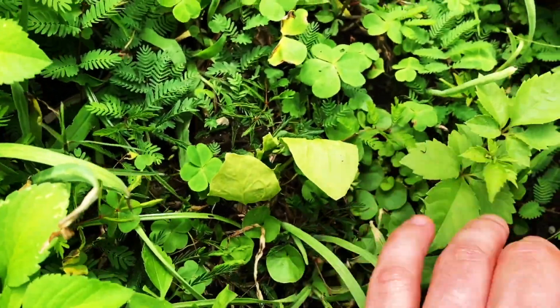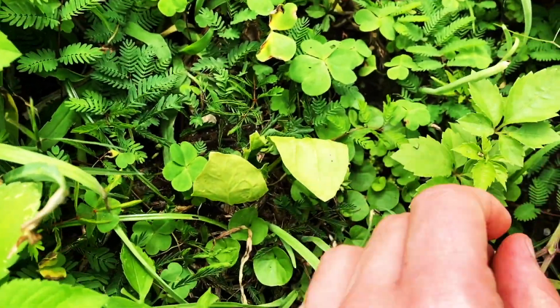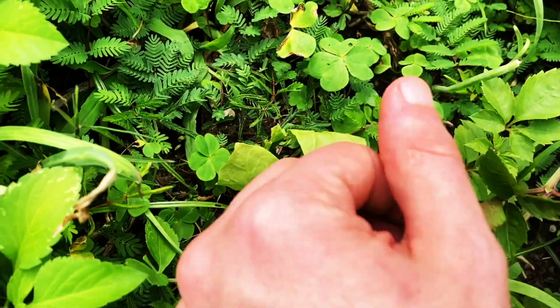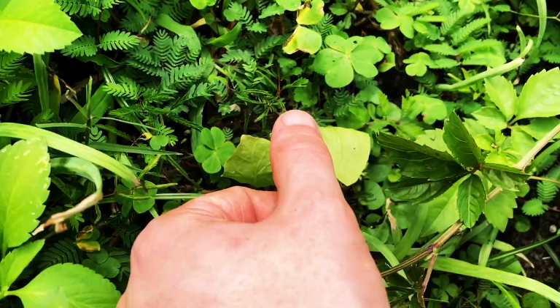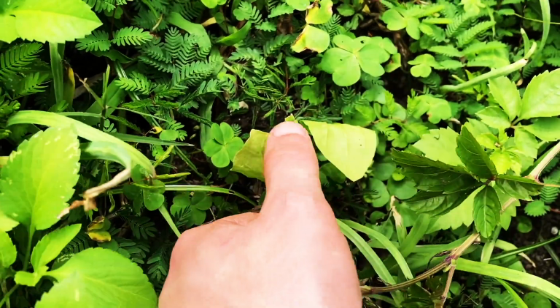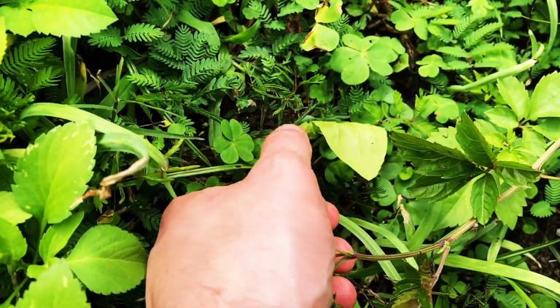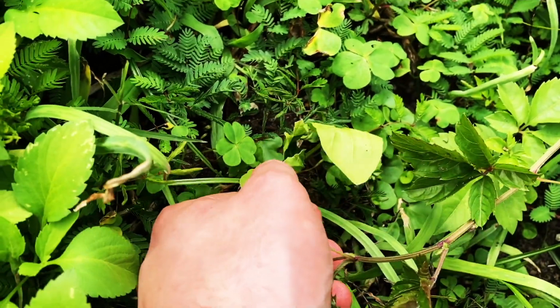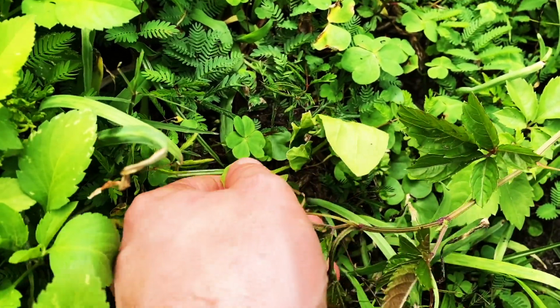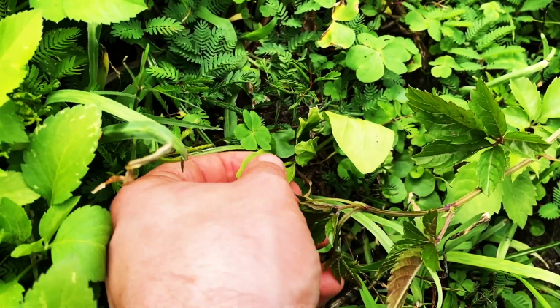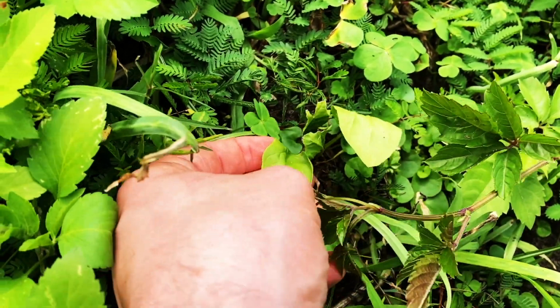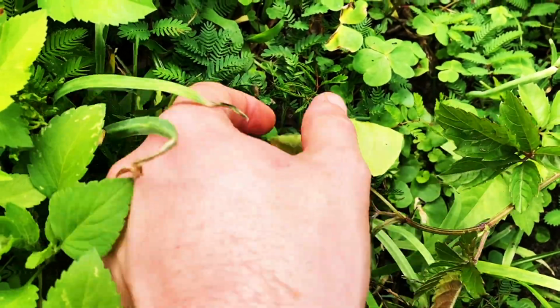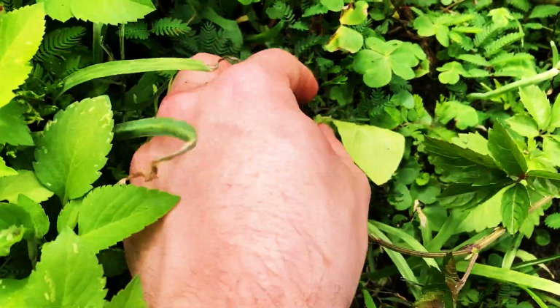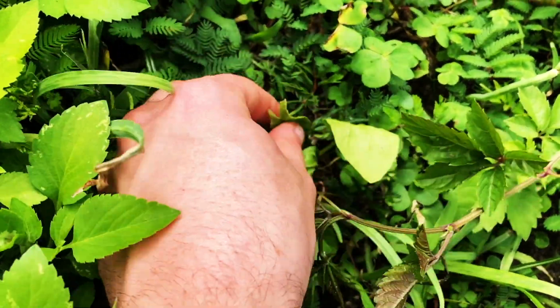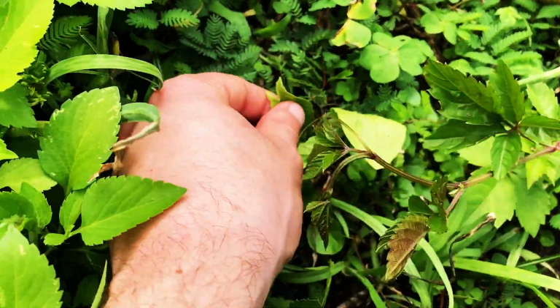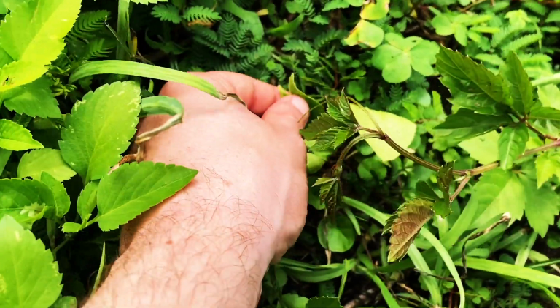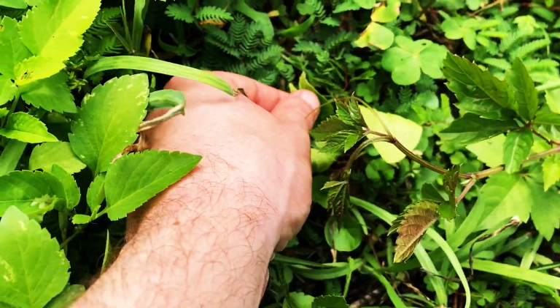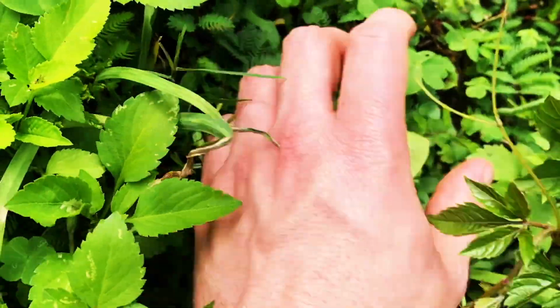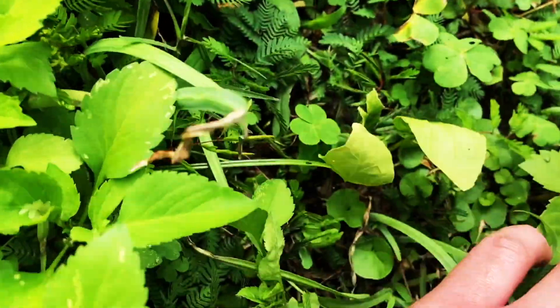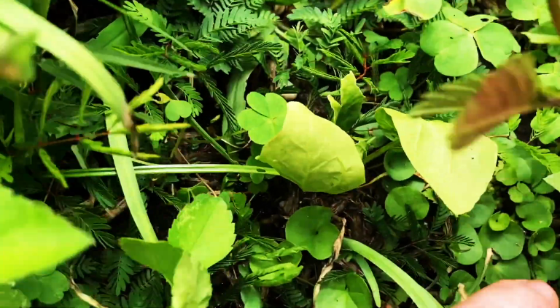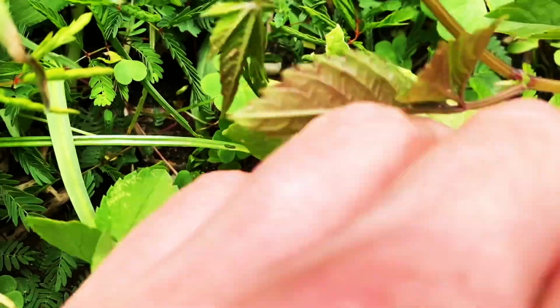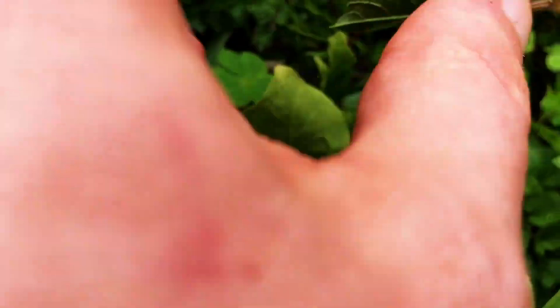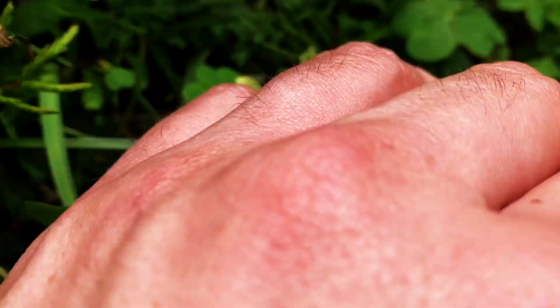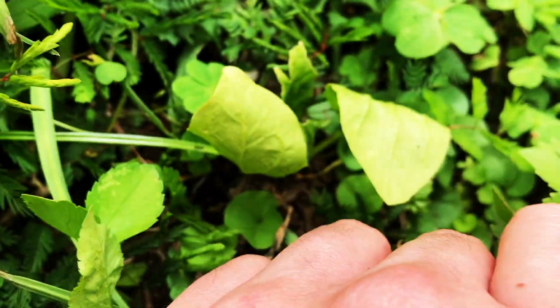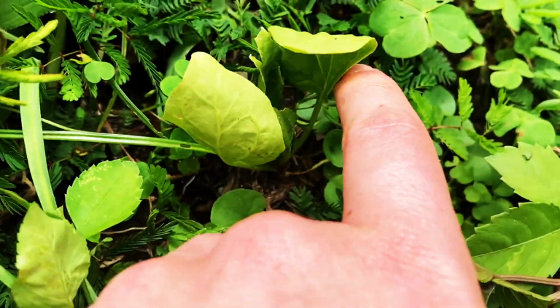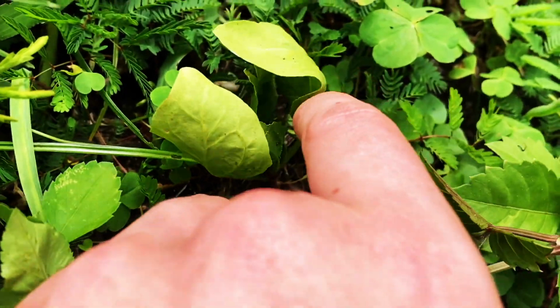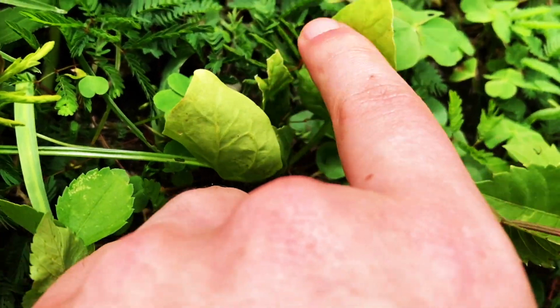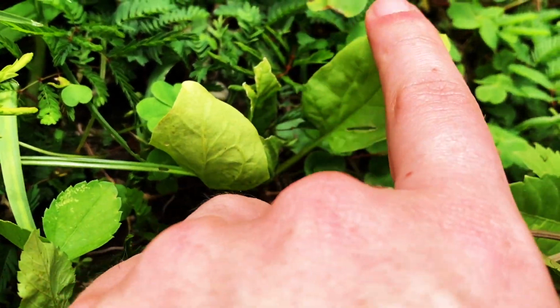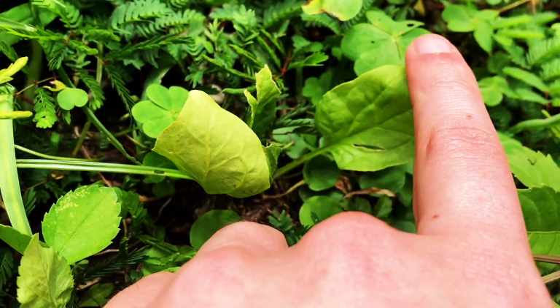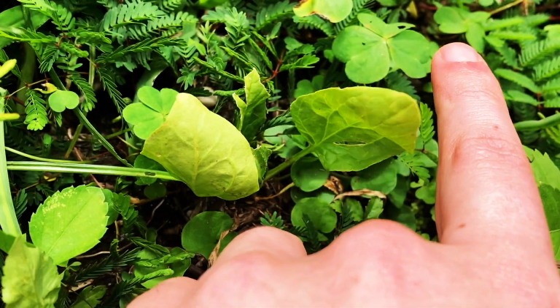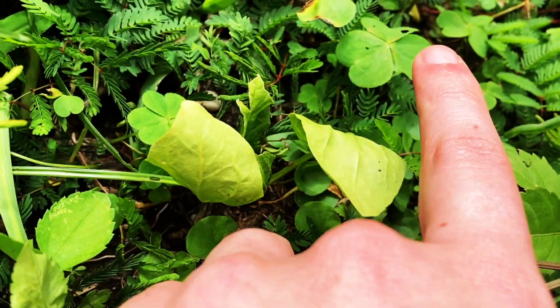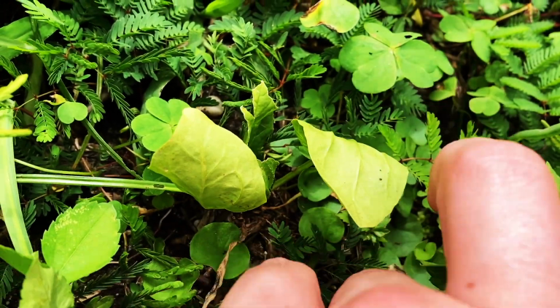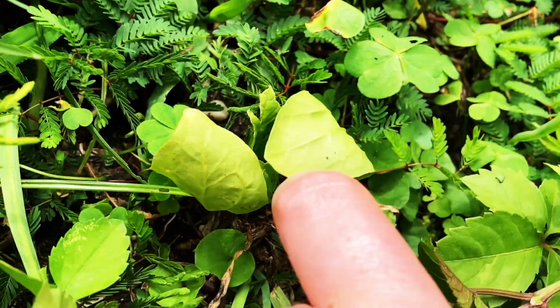Right here I have some spinach — this is winter spinach and it's getting kind of warm. It looks like somebody took a little nibble off of it, but it's growing pretty well.